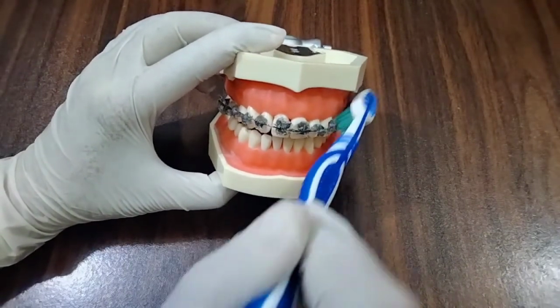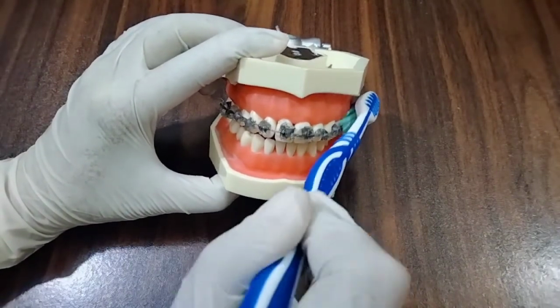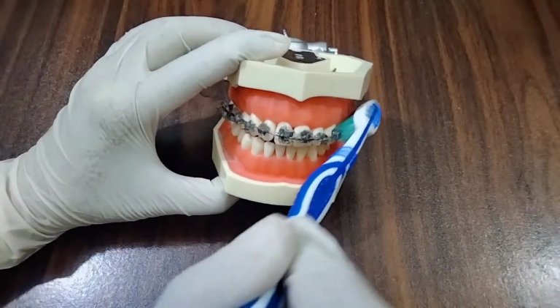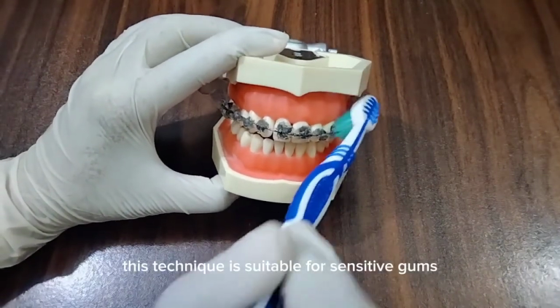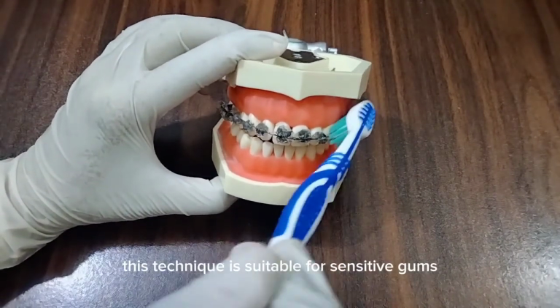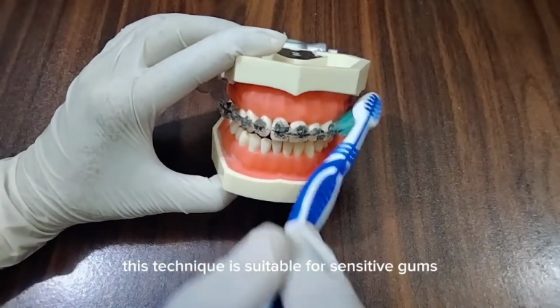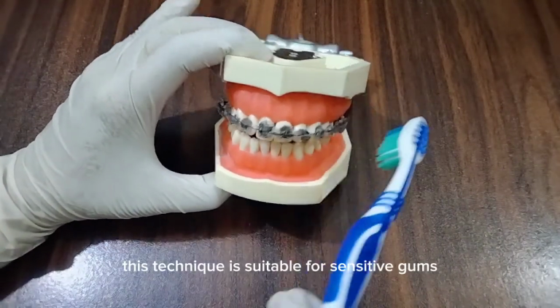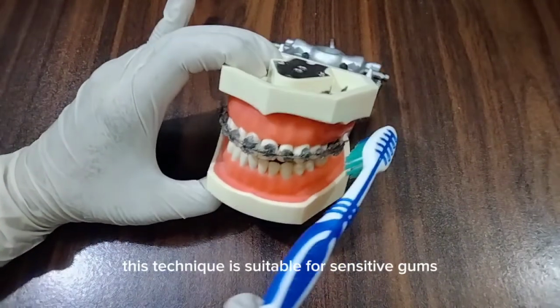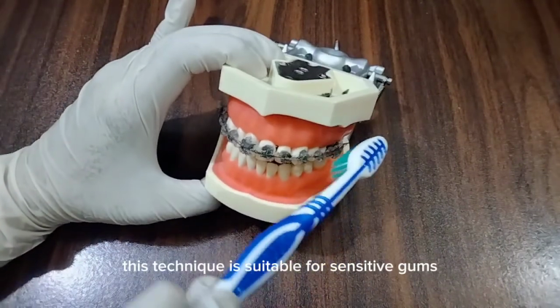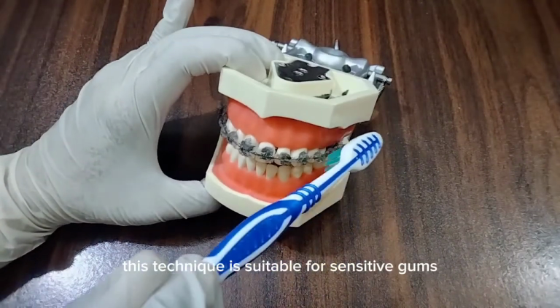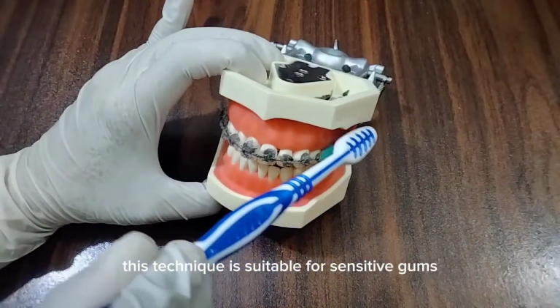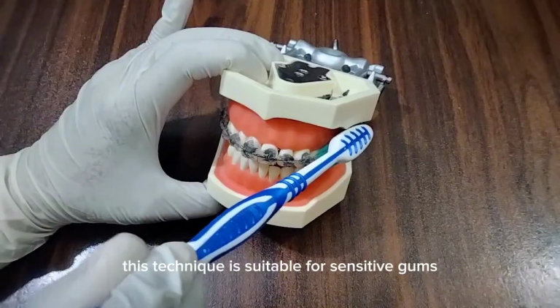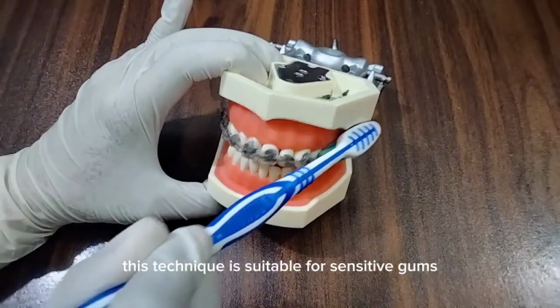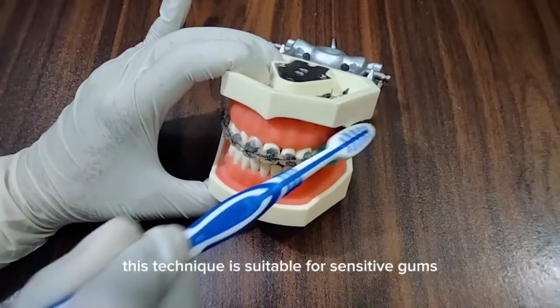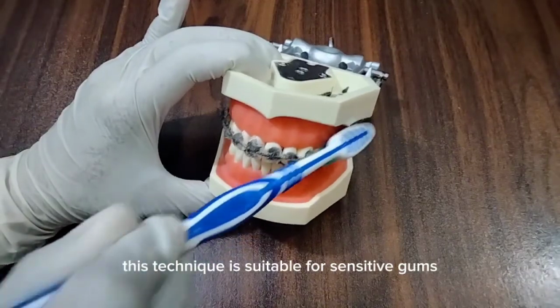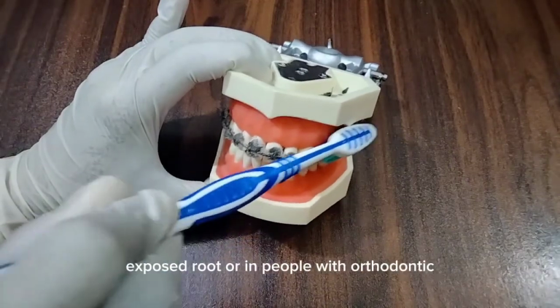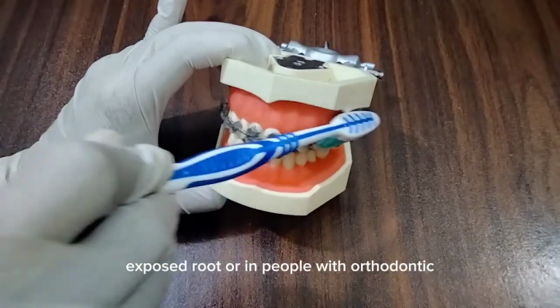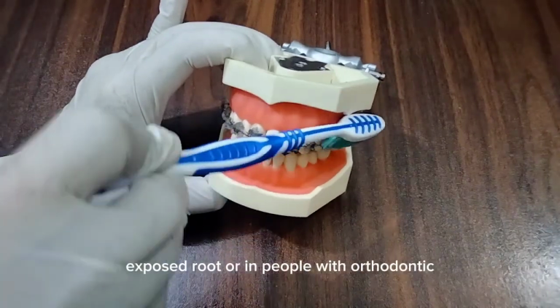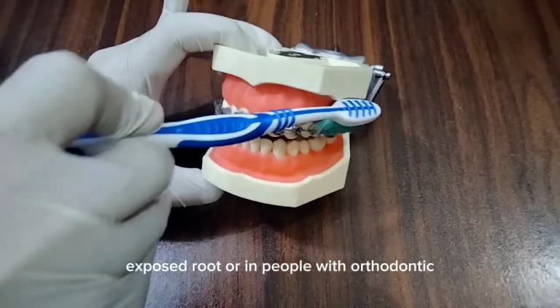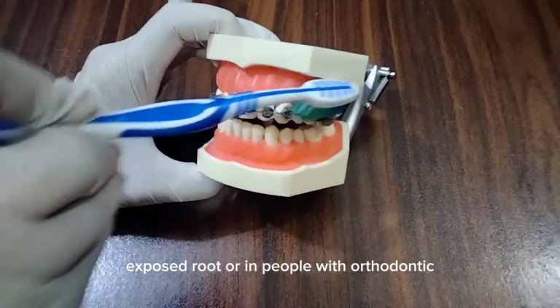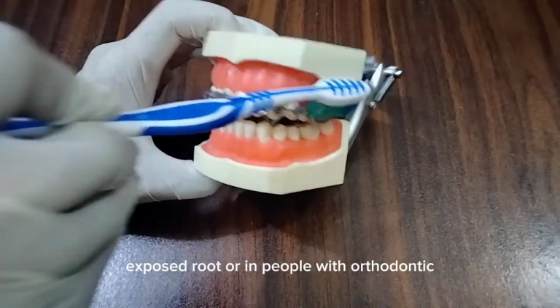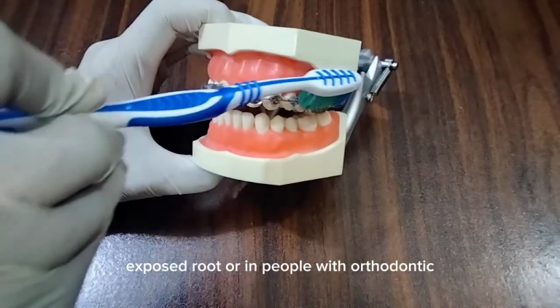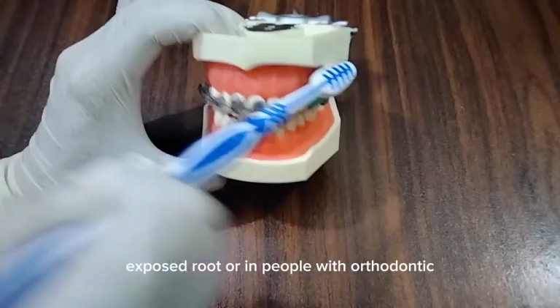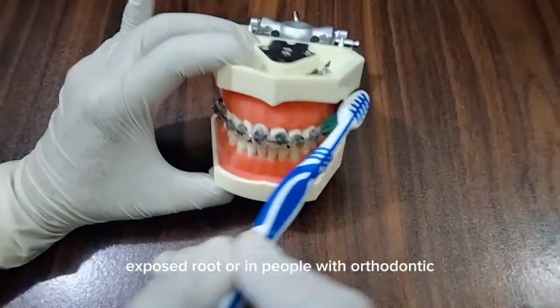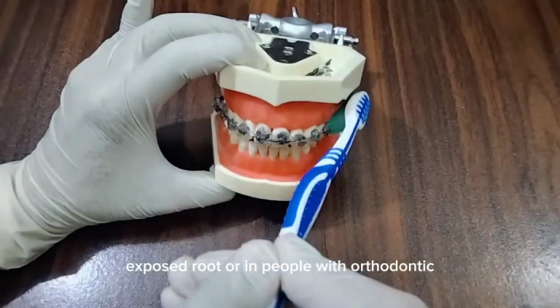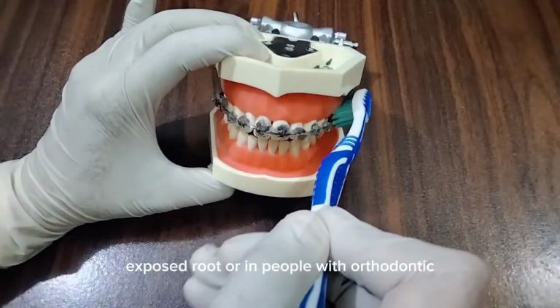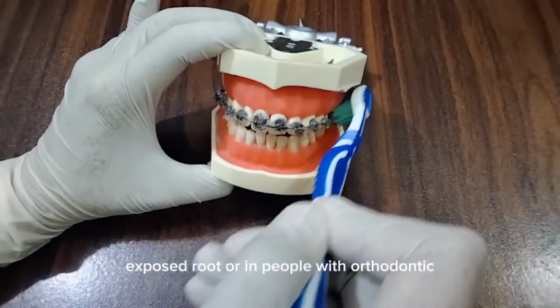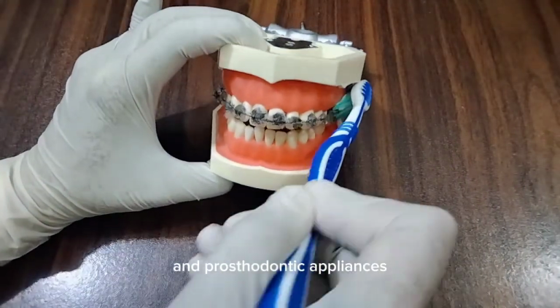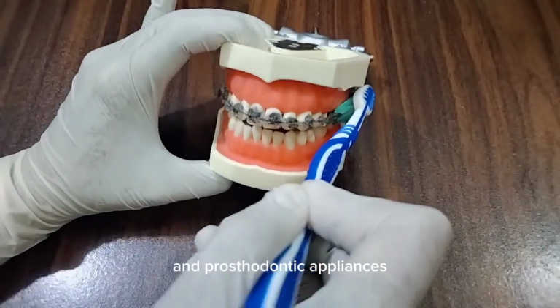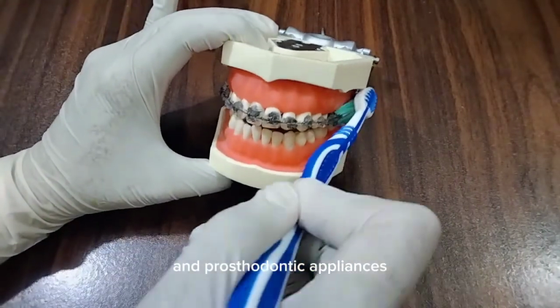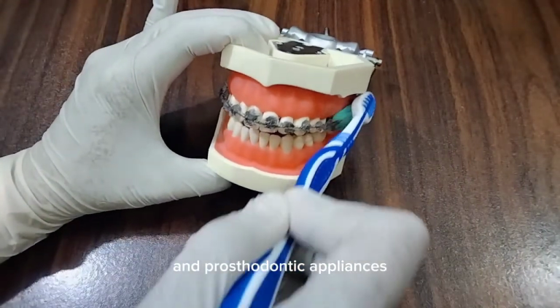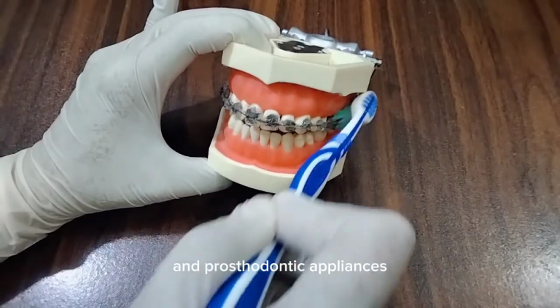This technique is suitable for sensitive gums, exposed roots, or in people with orthodontic and prosthodontic appliances.